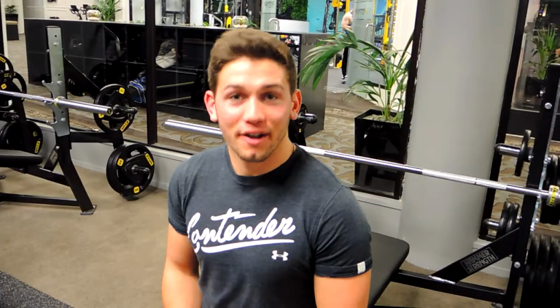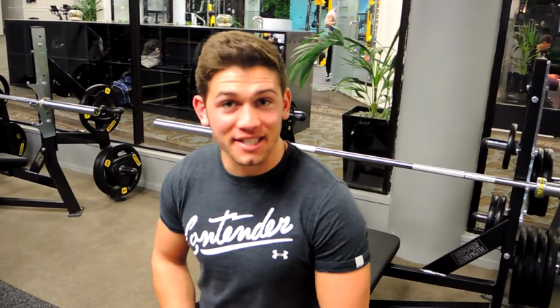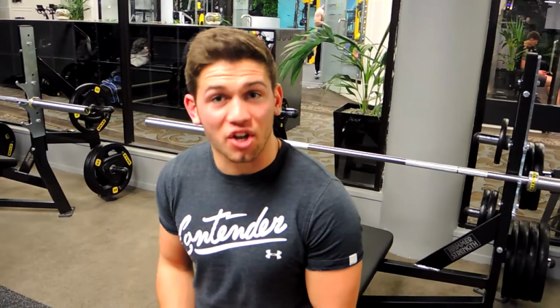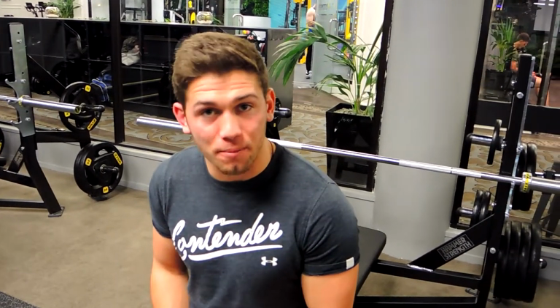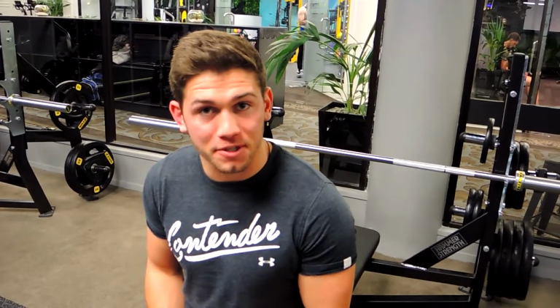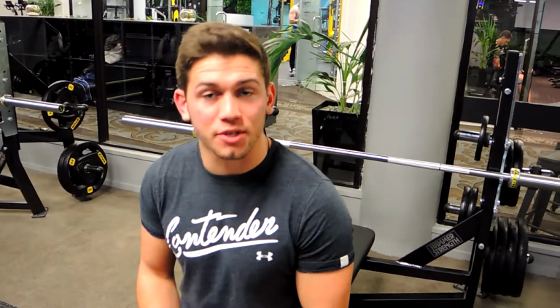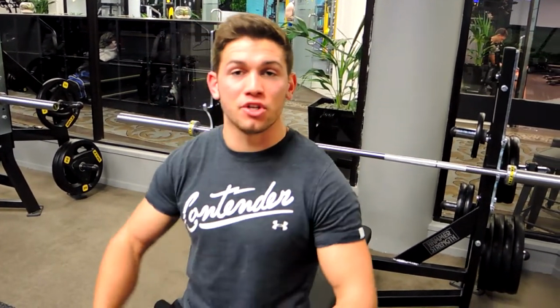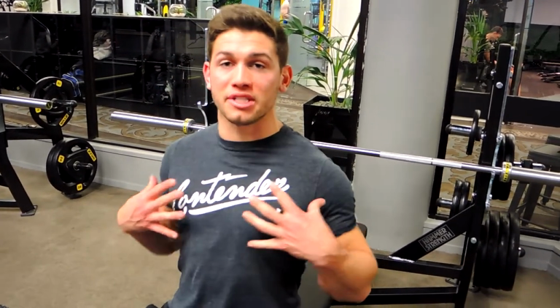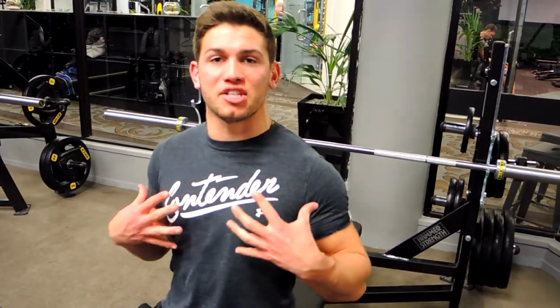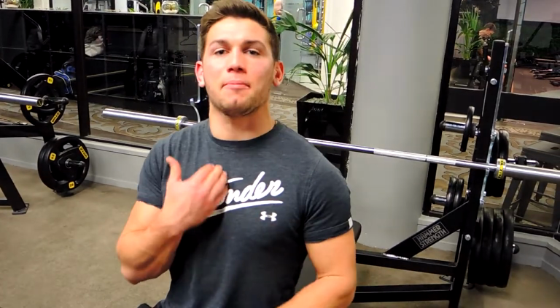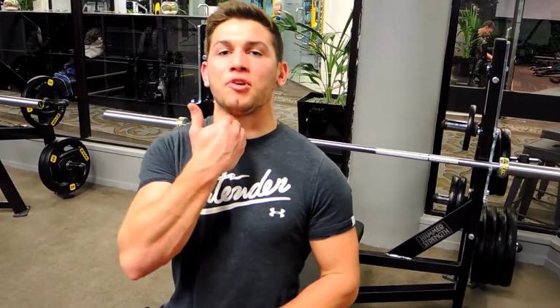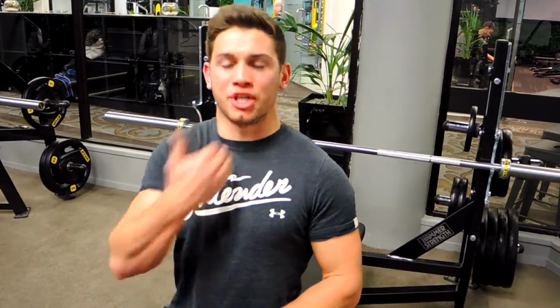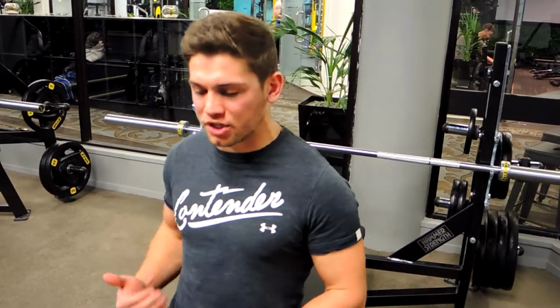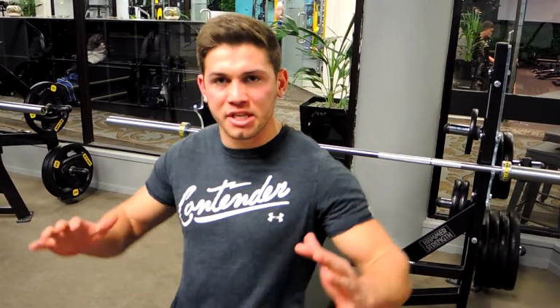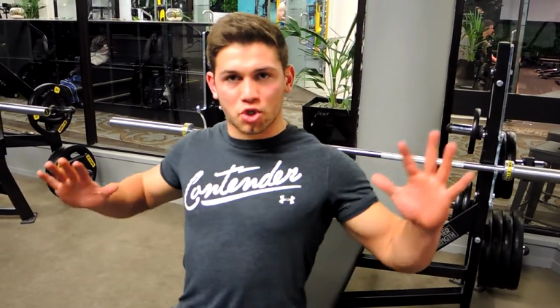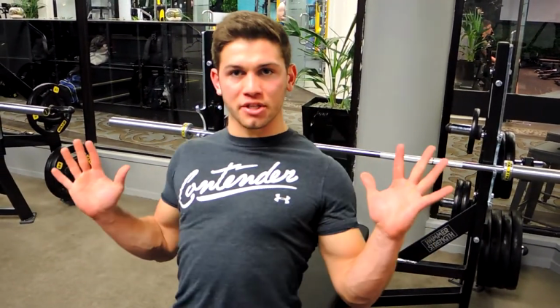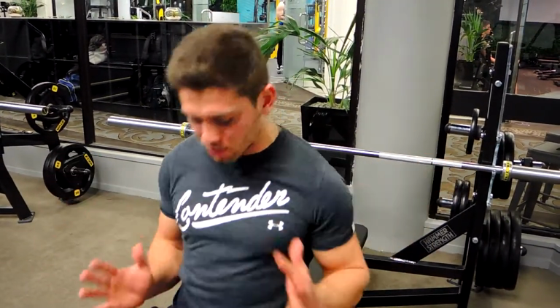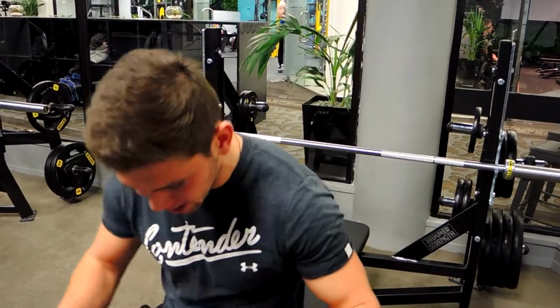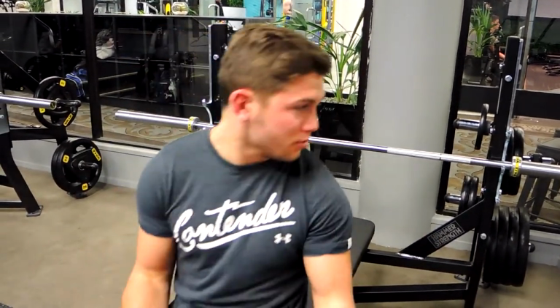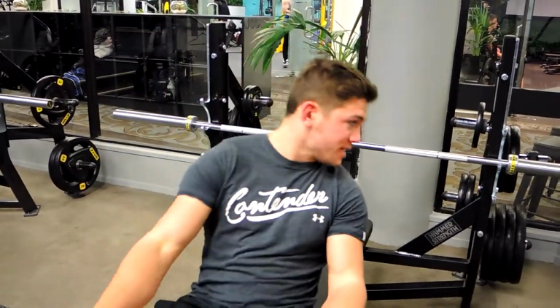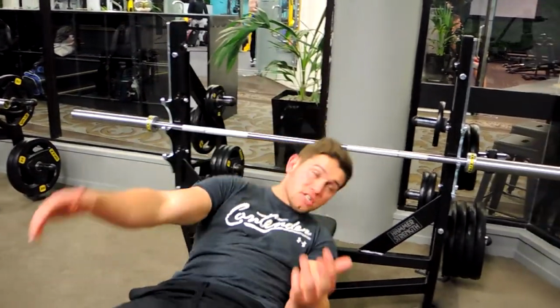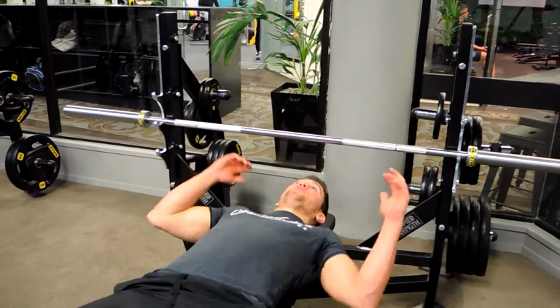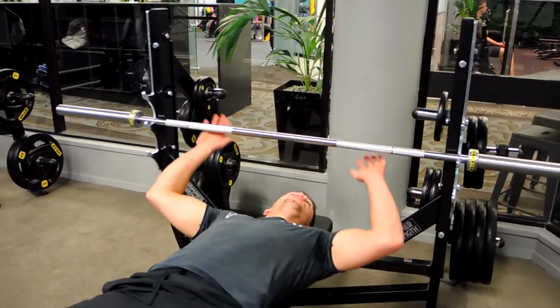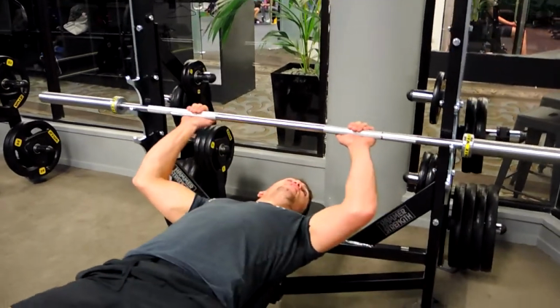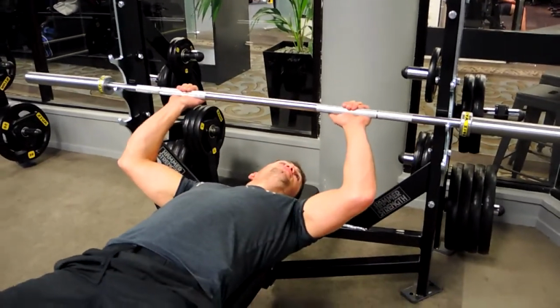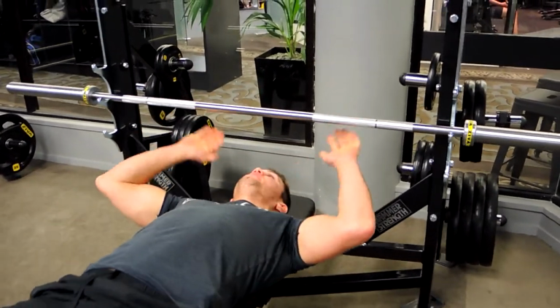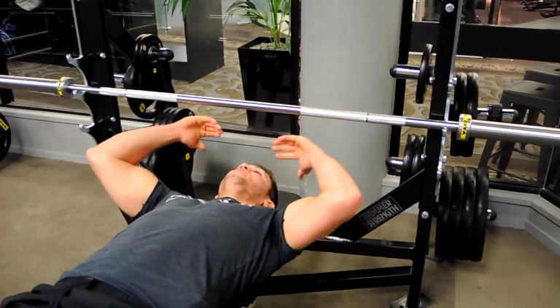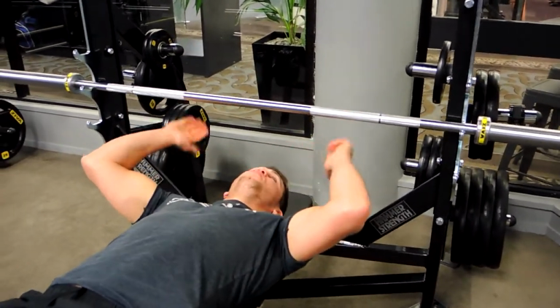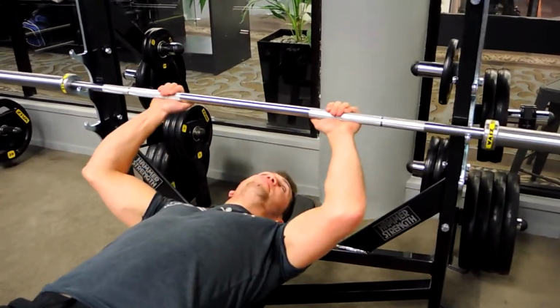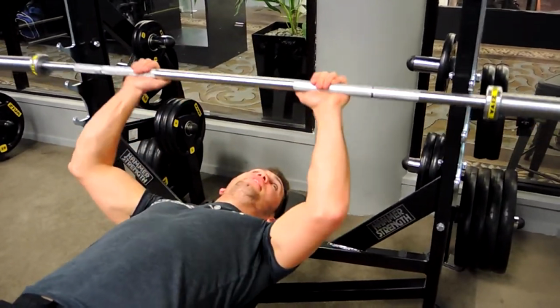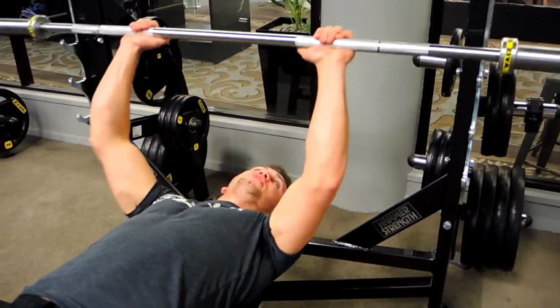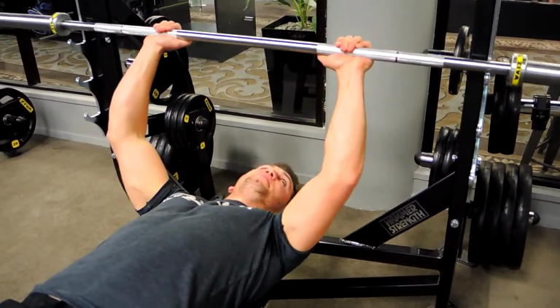This is a close grip bench press. Keep that chest up, collarbone to the chin, retracting those shoulders. We're coming down to the level where our eyes will be in line with the barbell.